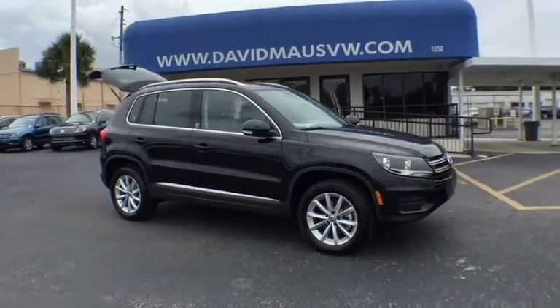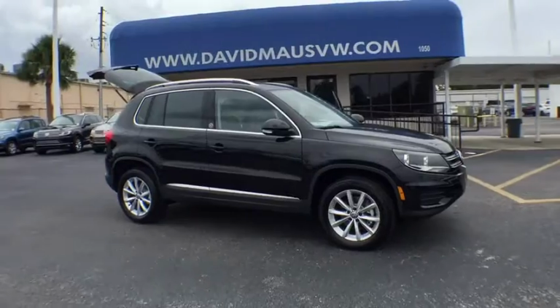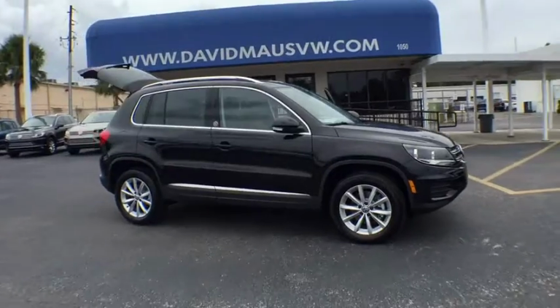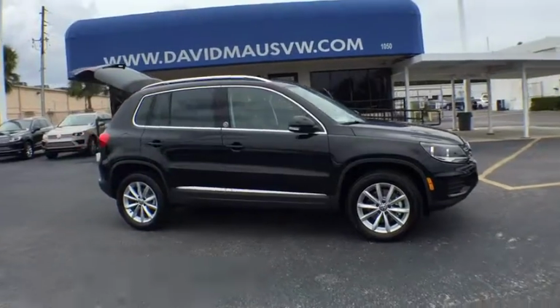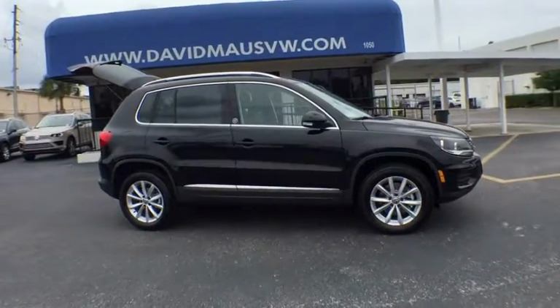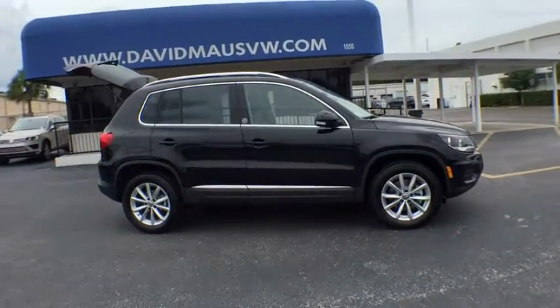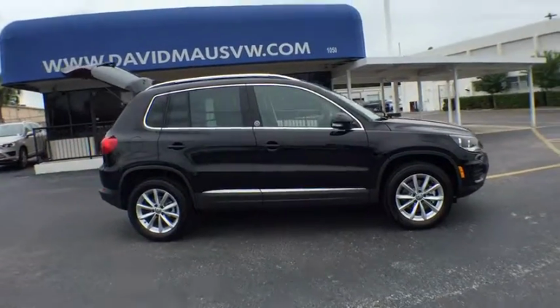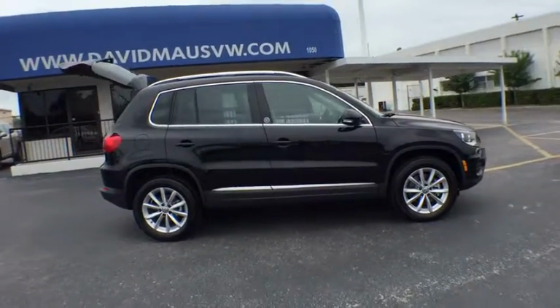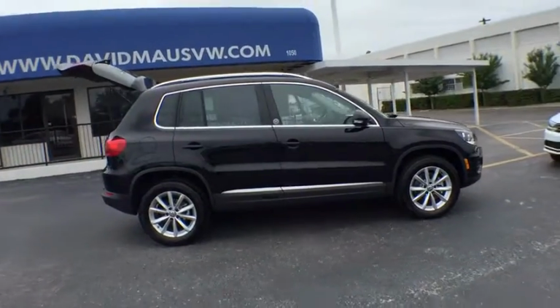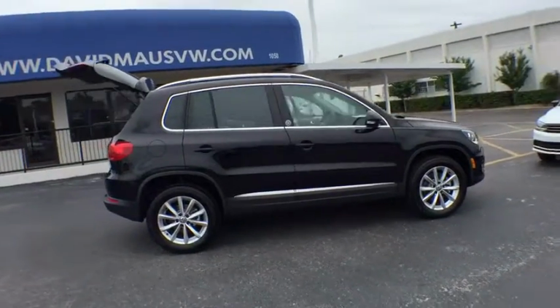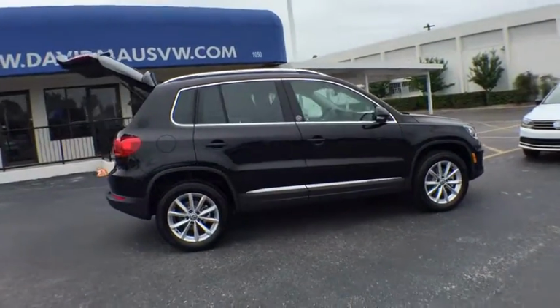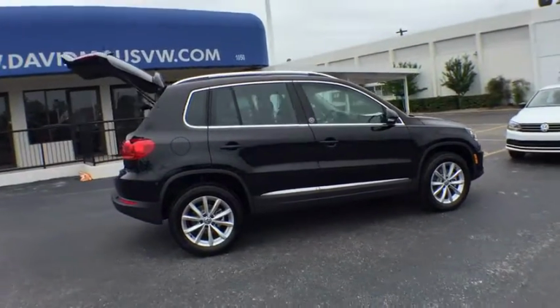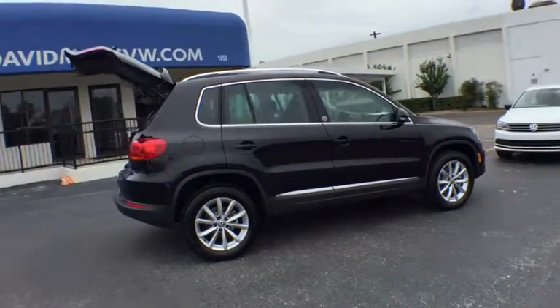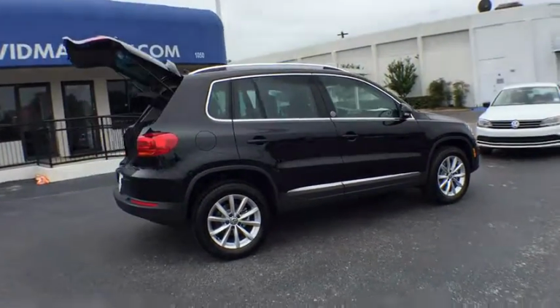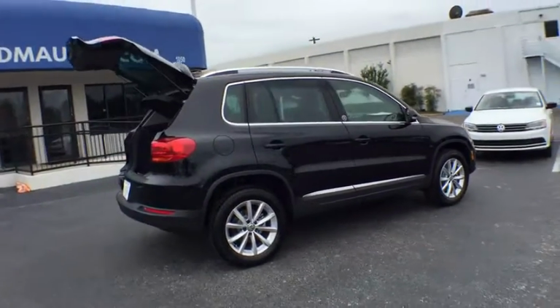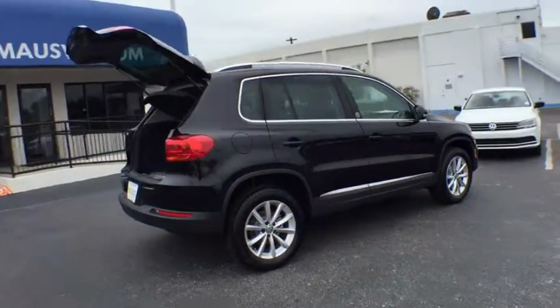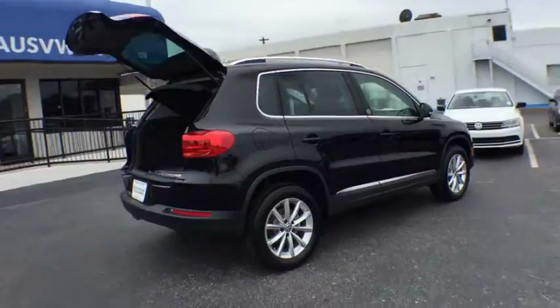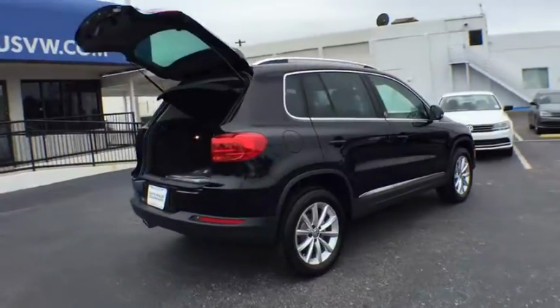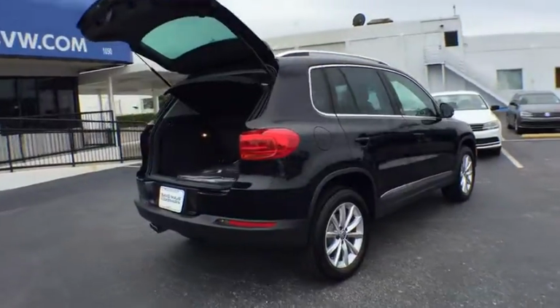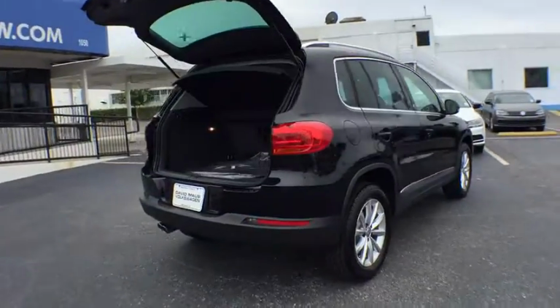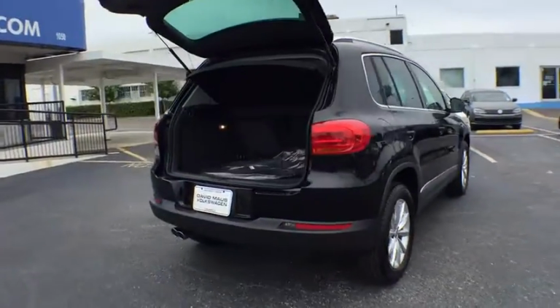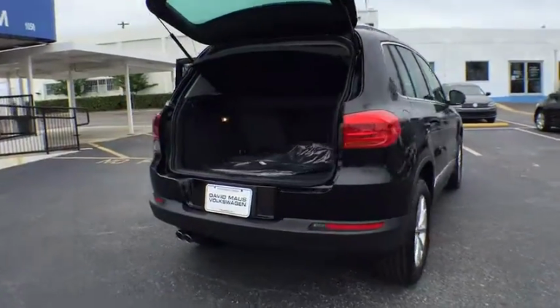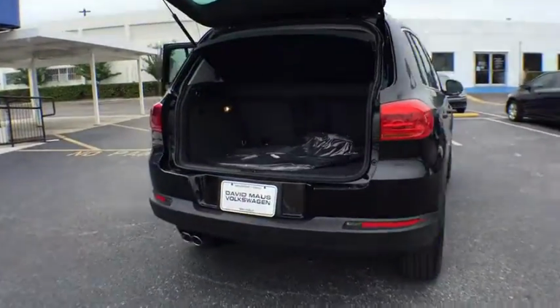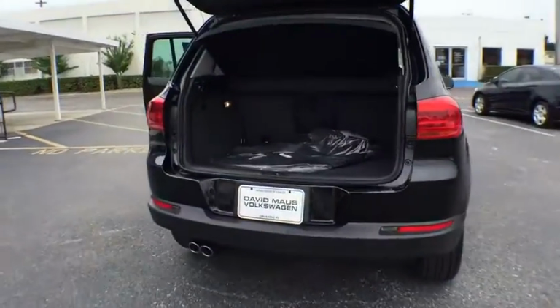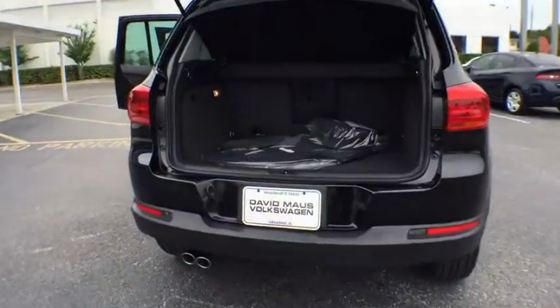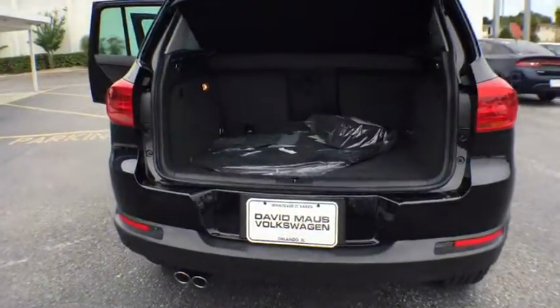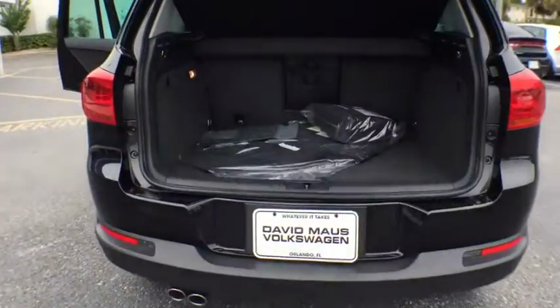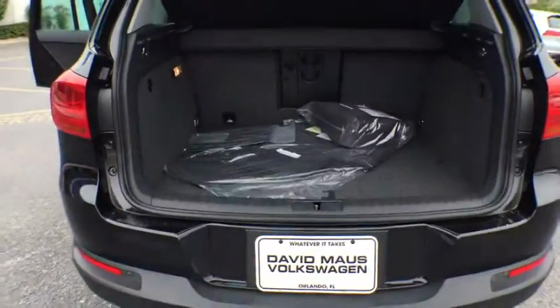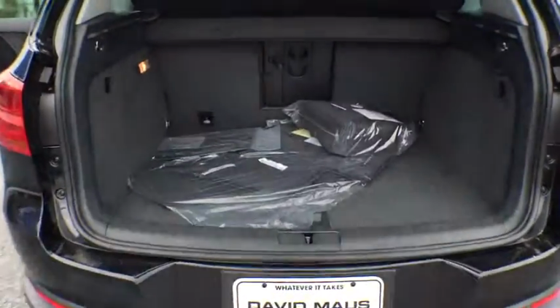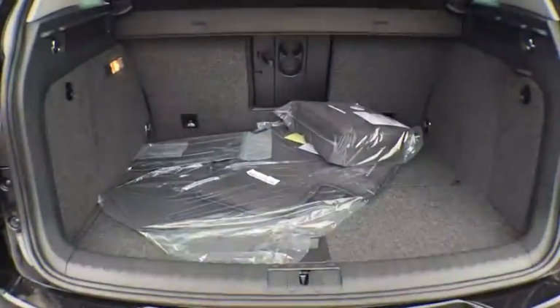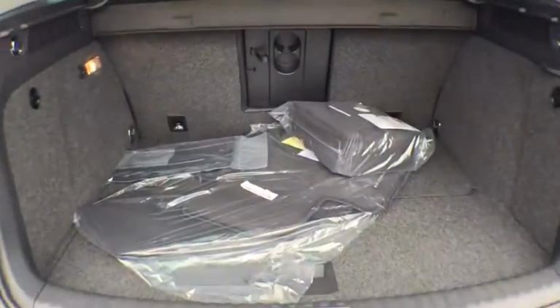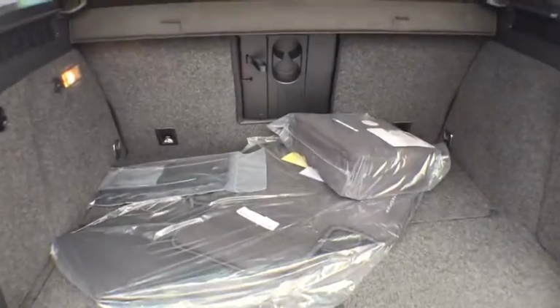Traction control. Stability control. Keyless entry. Power passenger seat. Anti-lock braking system. Steering wheel audio controls. Backup camera. Moonroof. Leather-wrapped steering wheel.